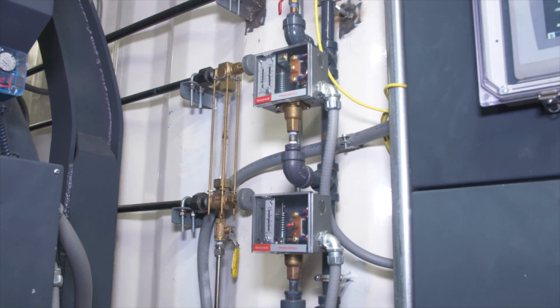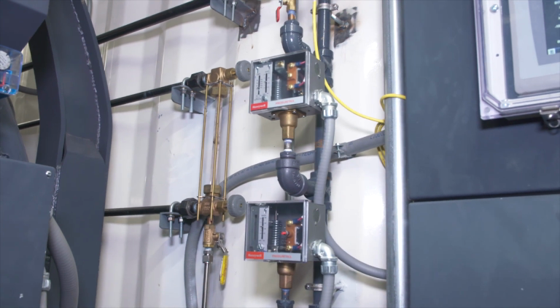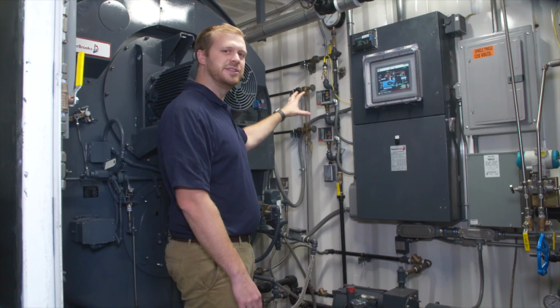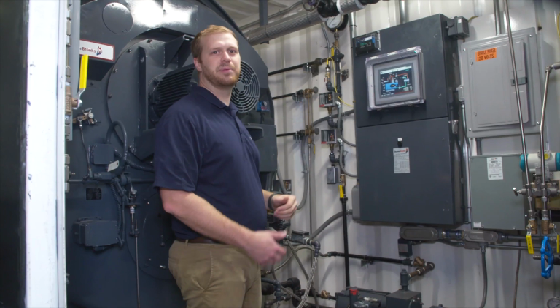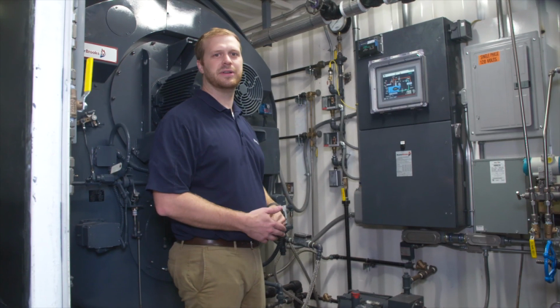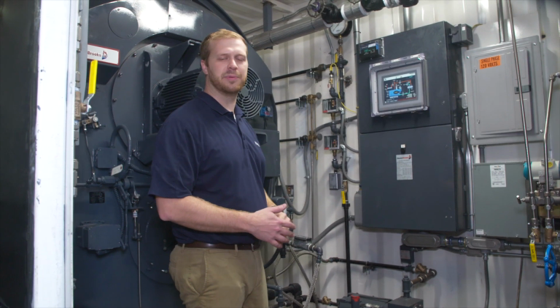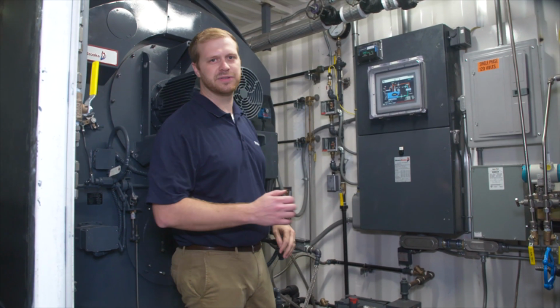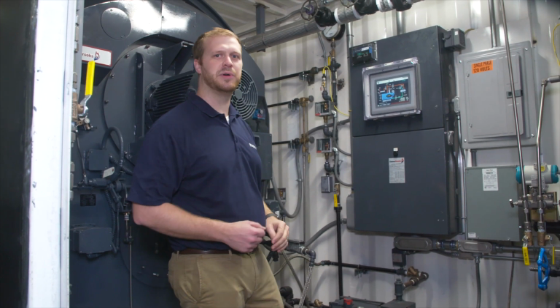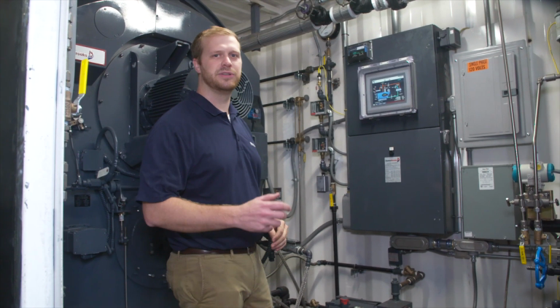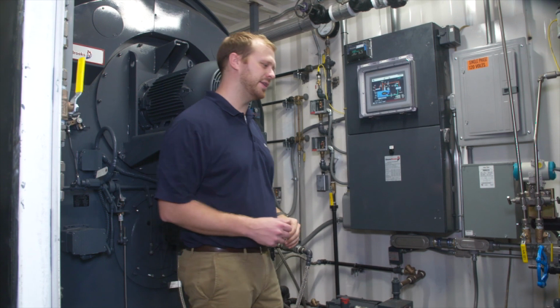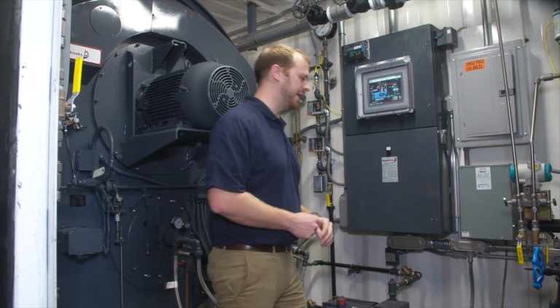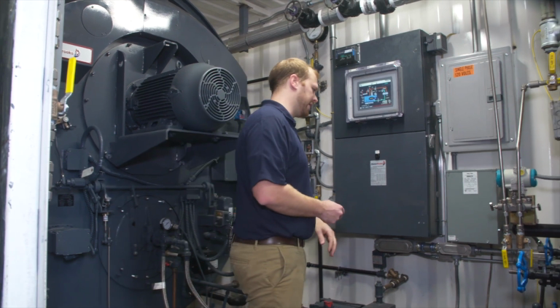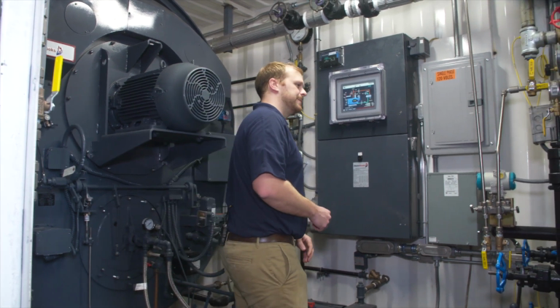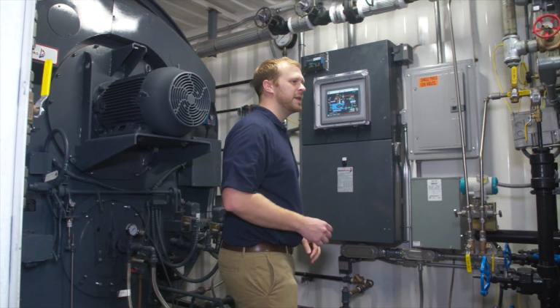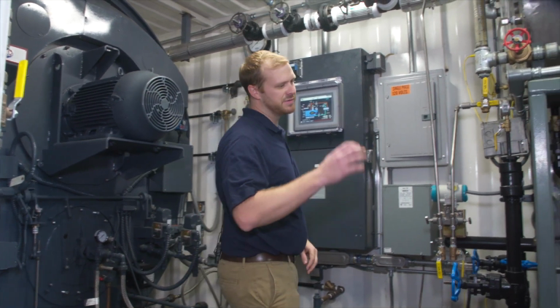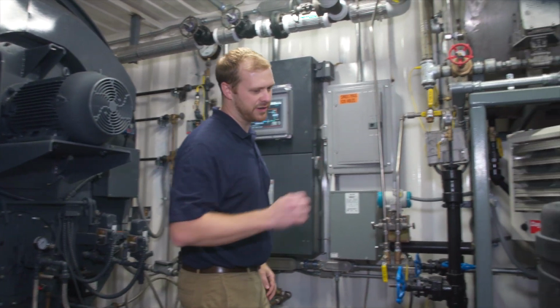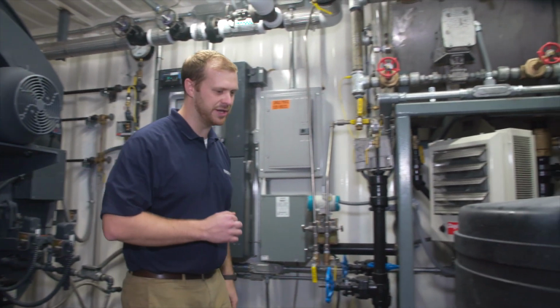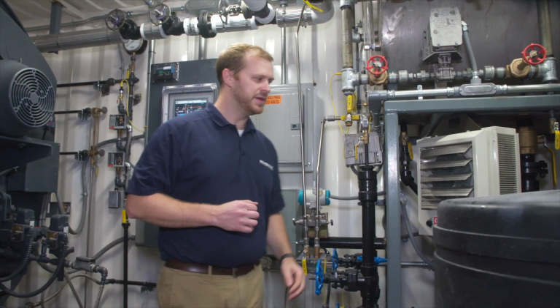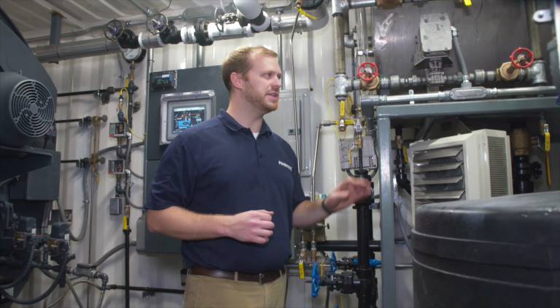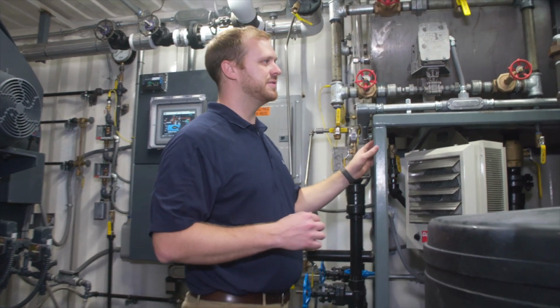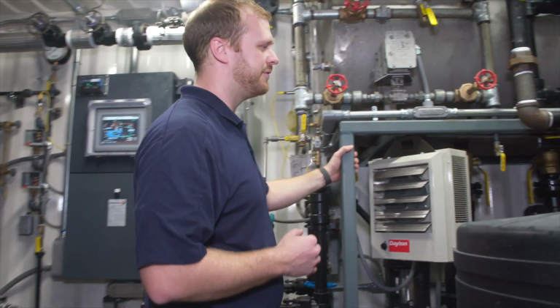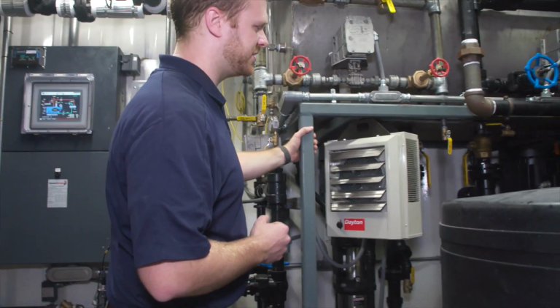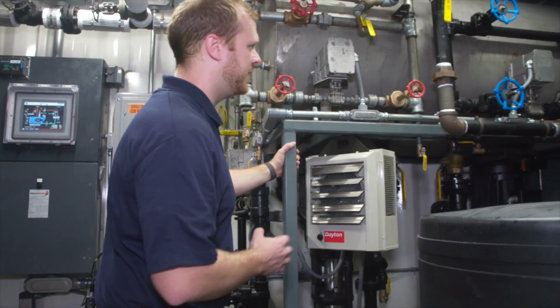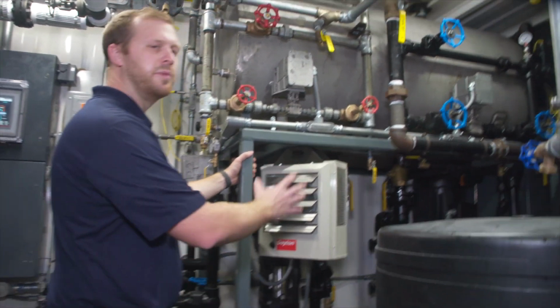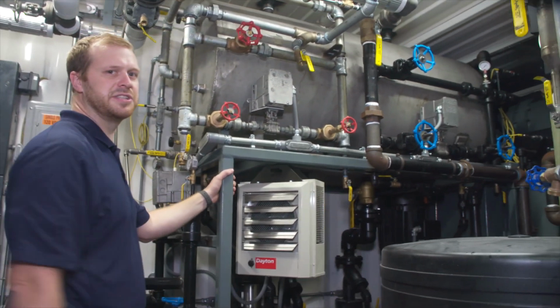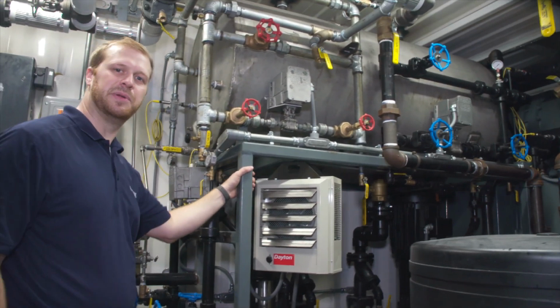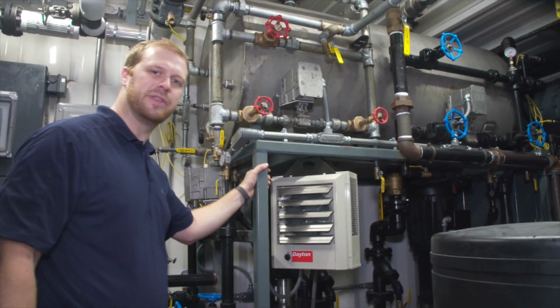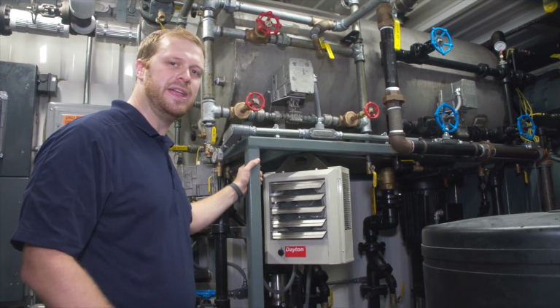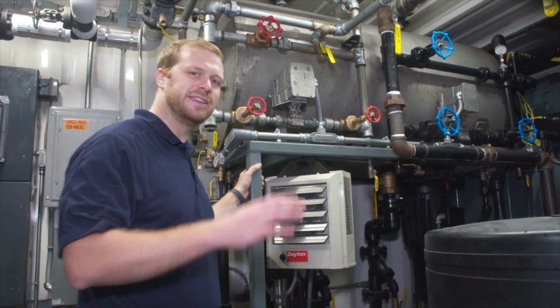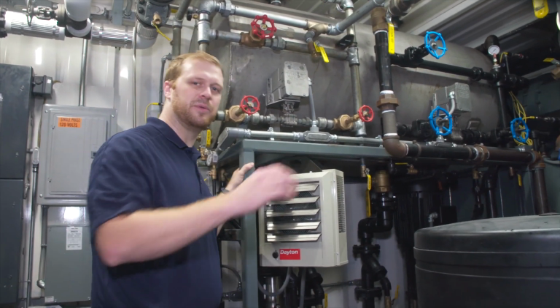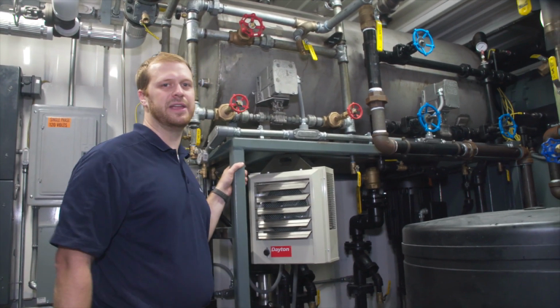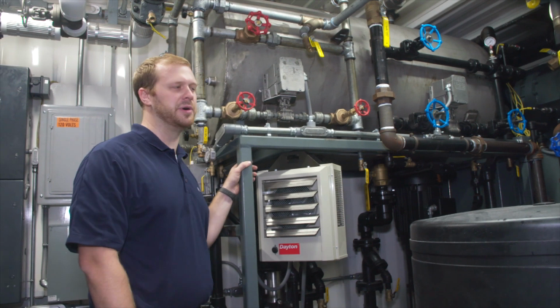Everything you need to set the operating pressure for this boiler to exactly what your plant requires. As we move to the front of the container, we see the feed water system. The feed water system is built with everything you need to have feed water ready for the boiler.